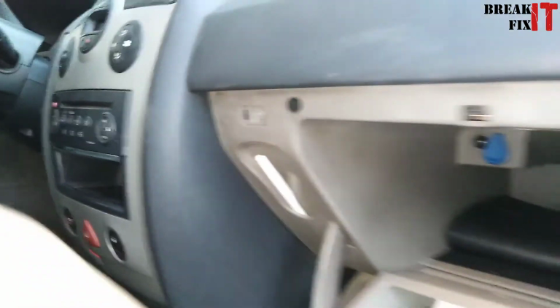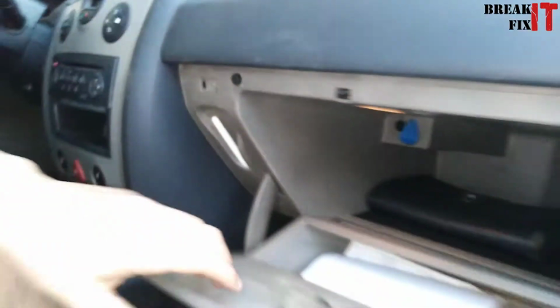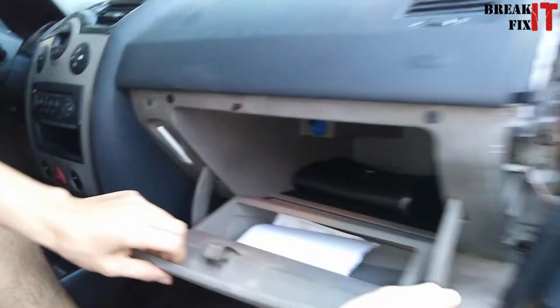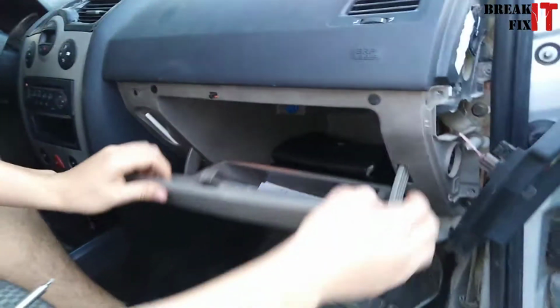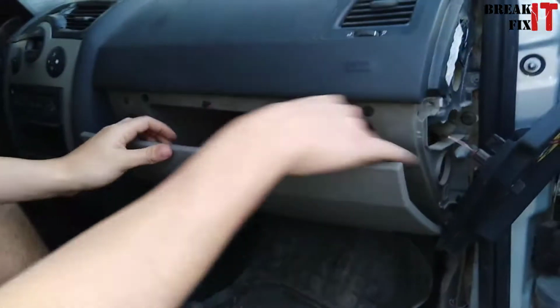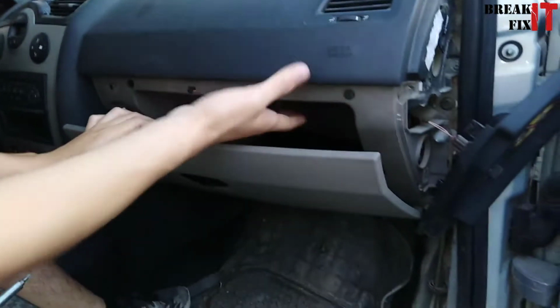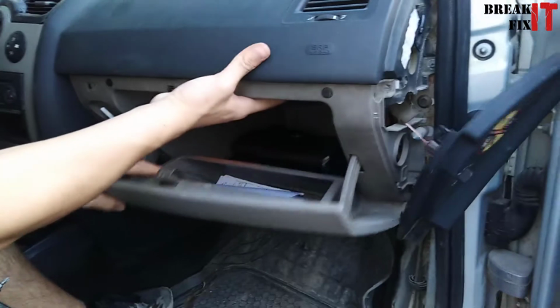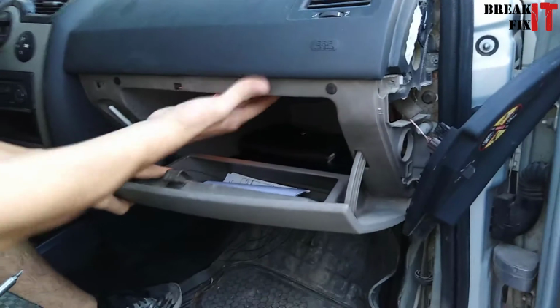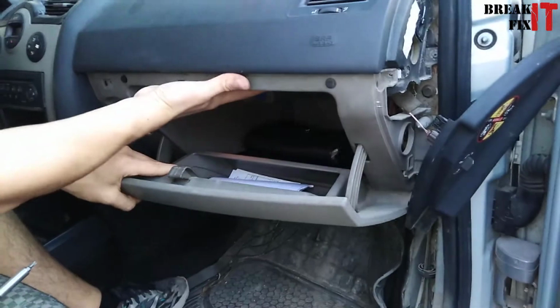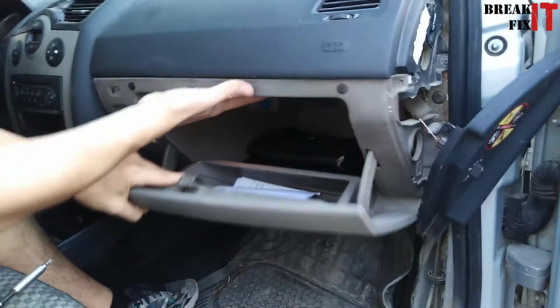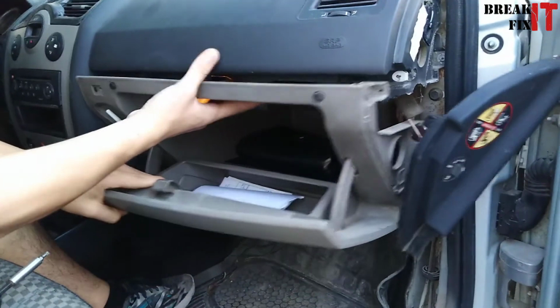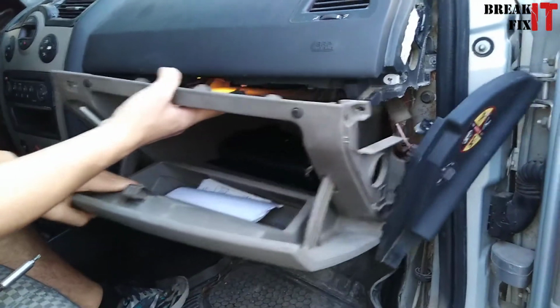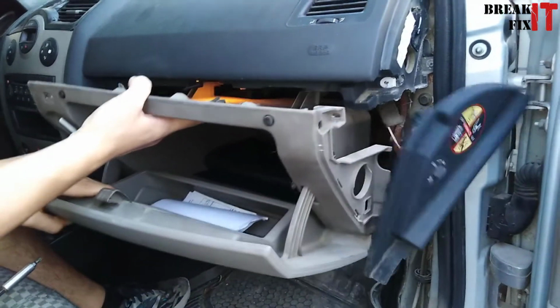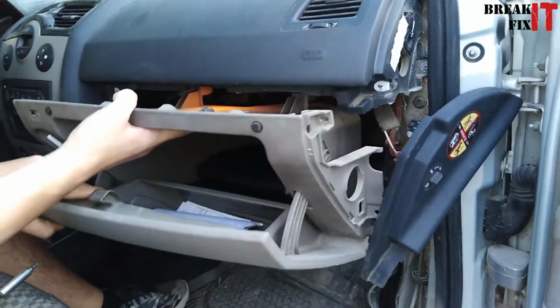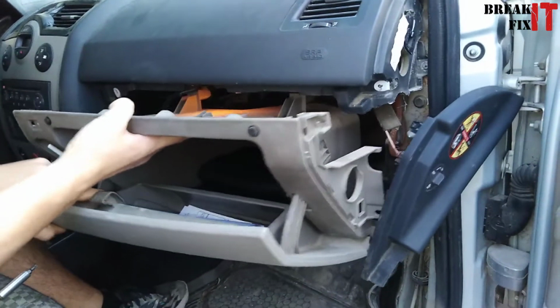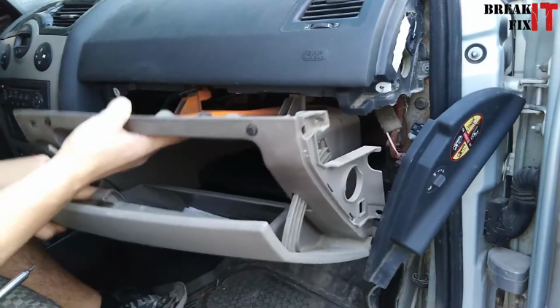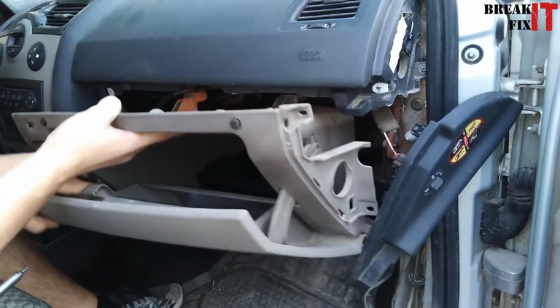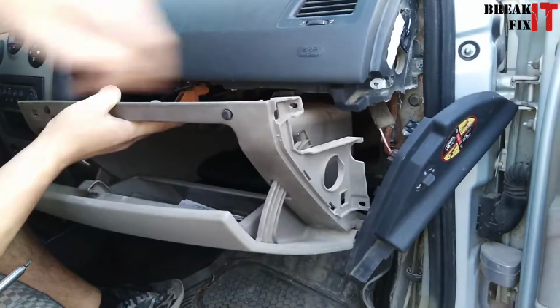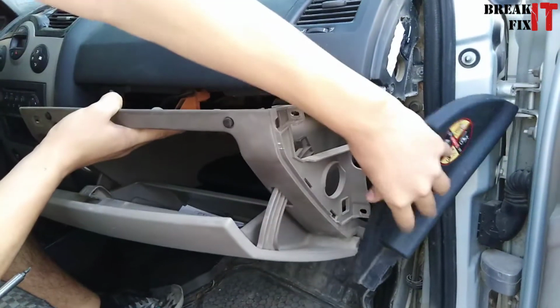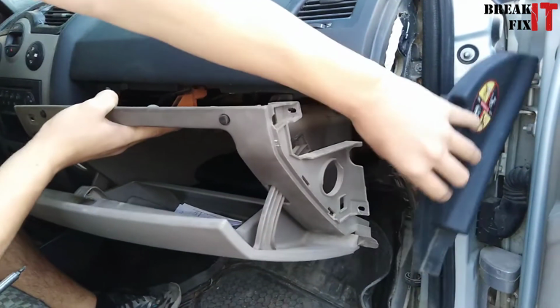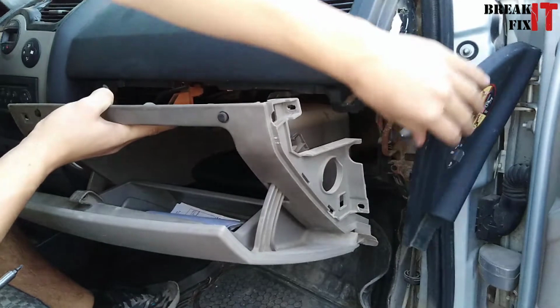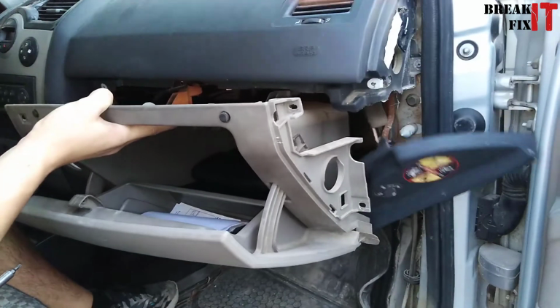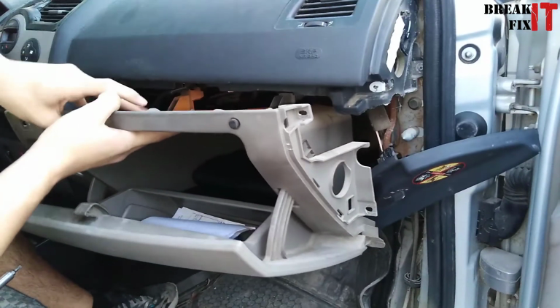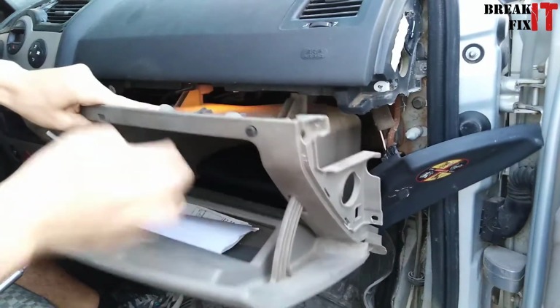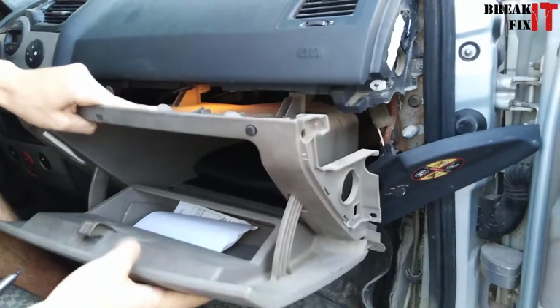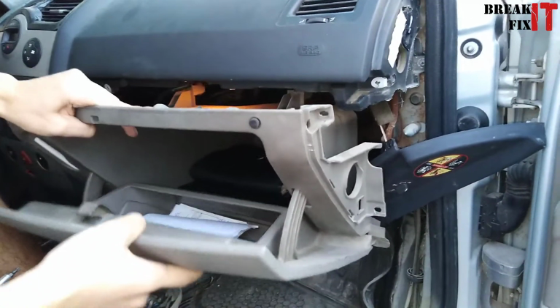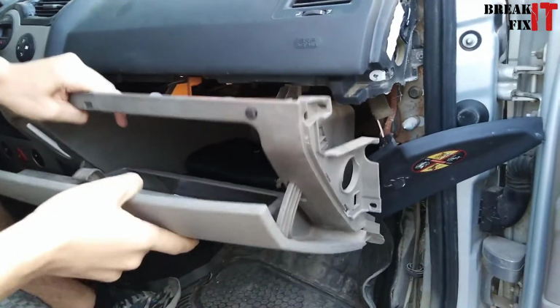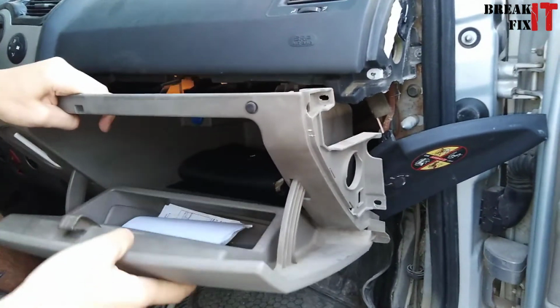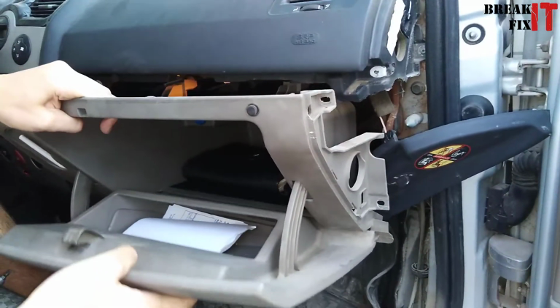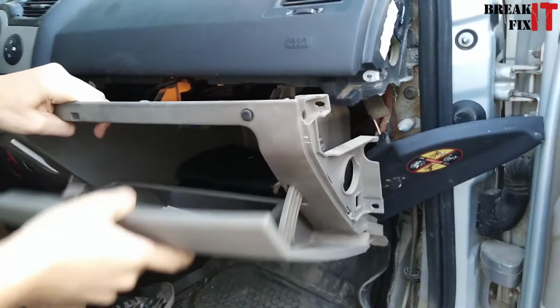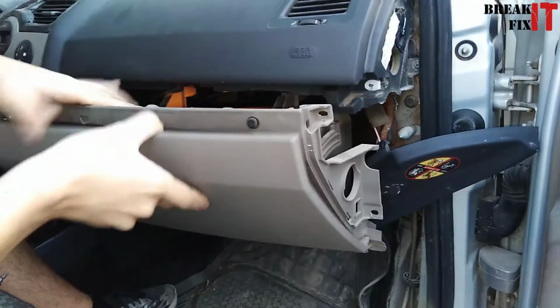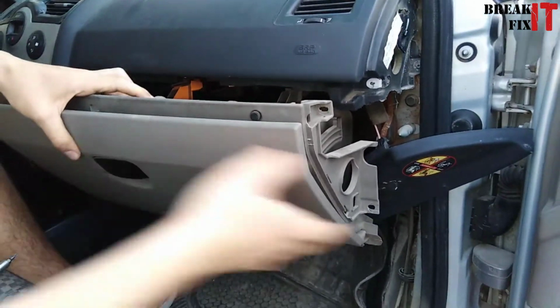Once those screws are out of the way, just pull the glove box toward you — it will pop right out. Be careful not to damage any of the covers that are still in place.